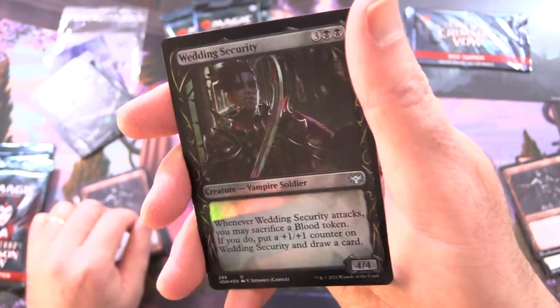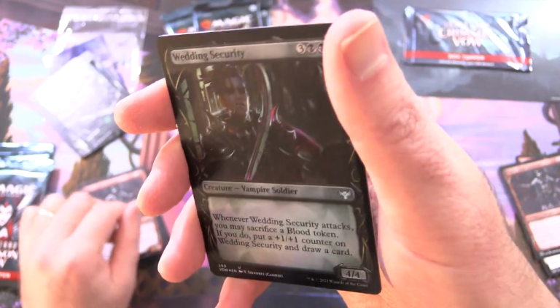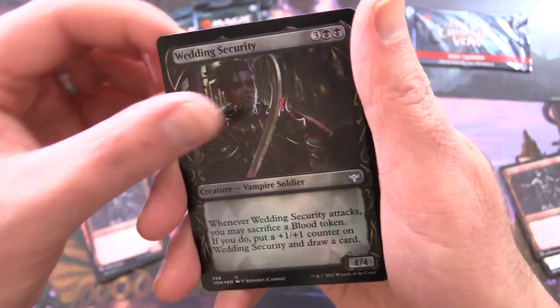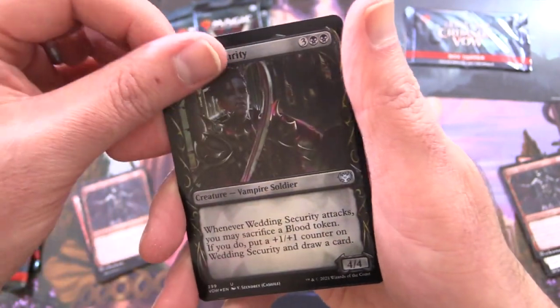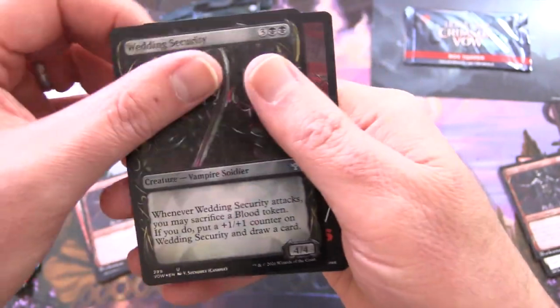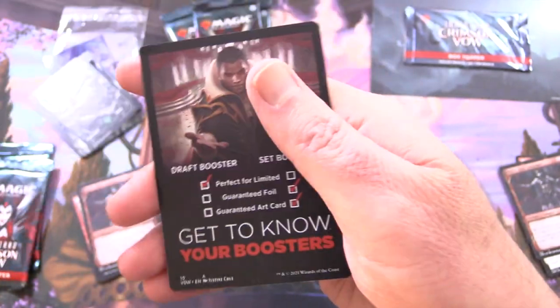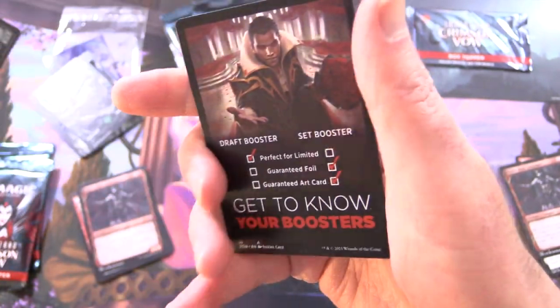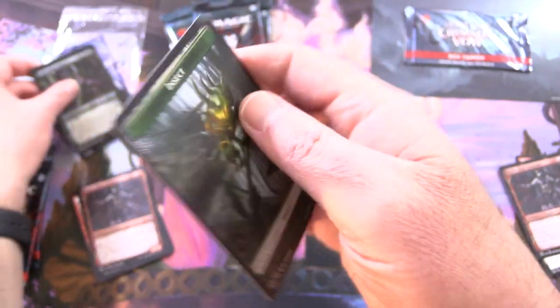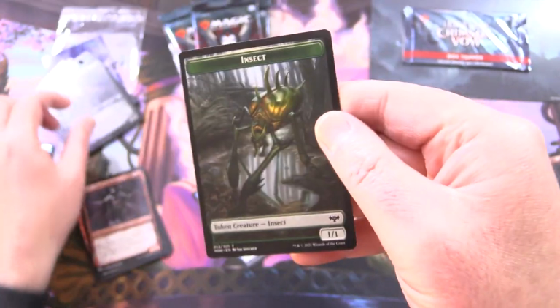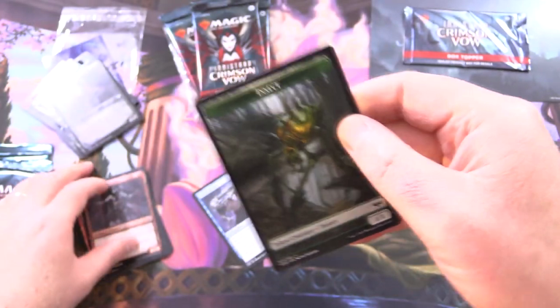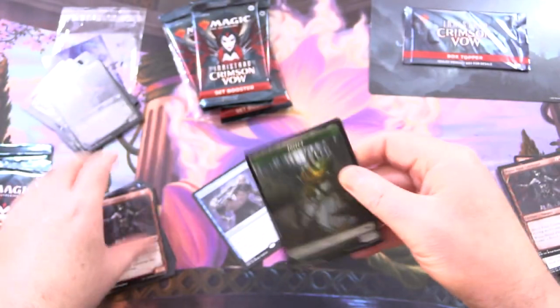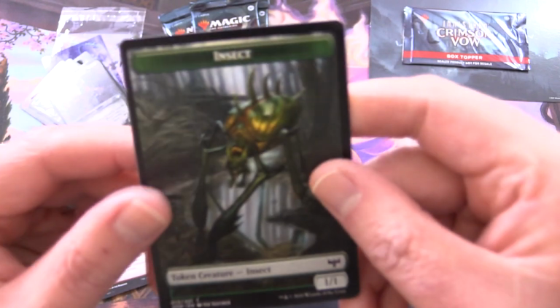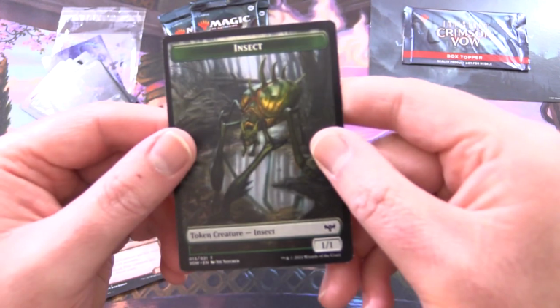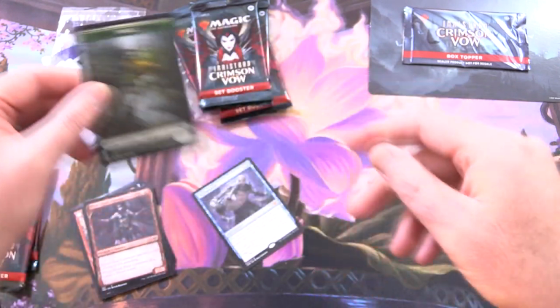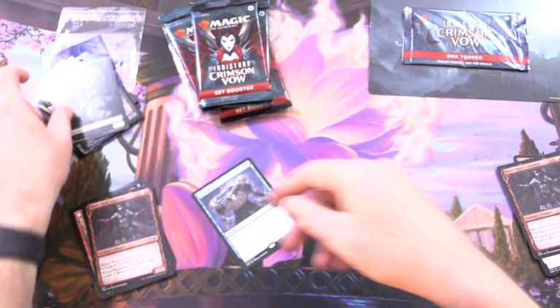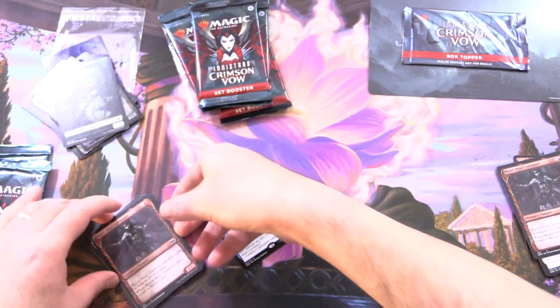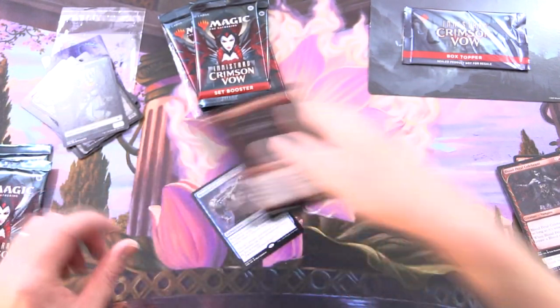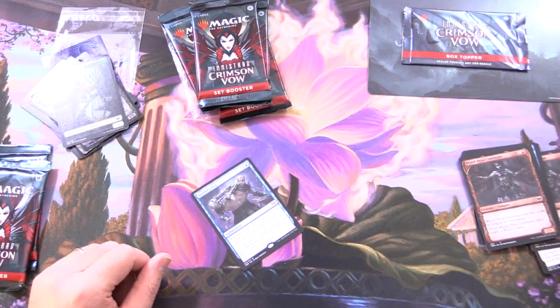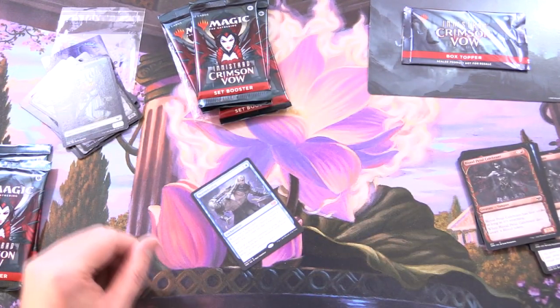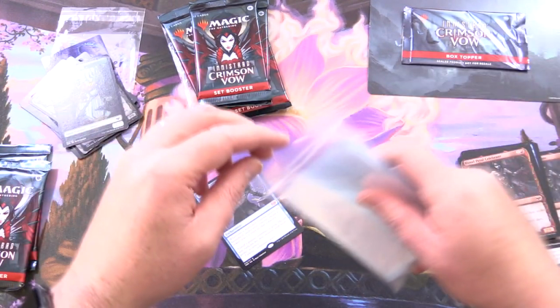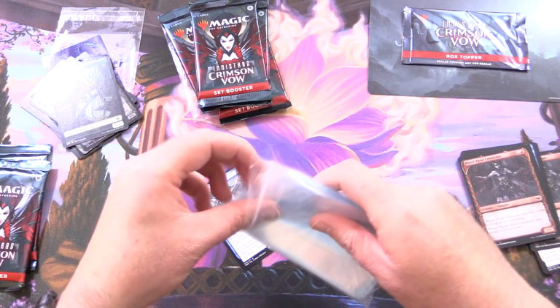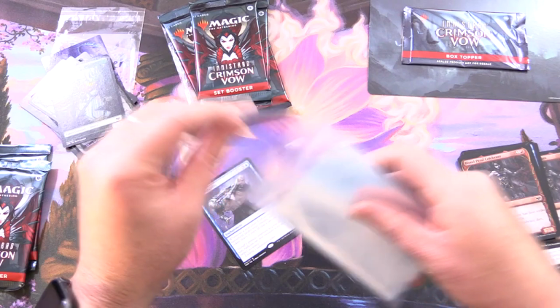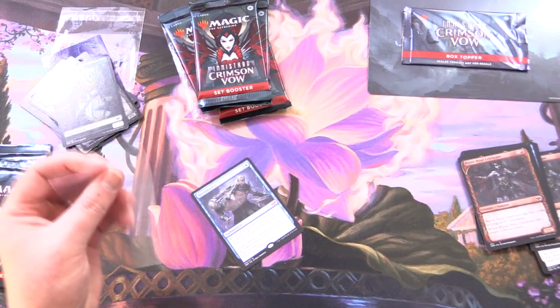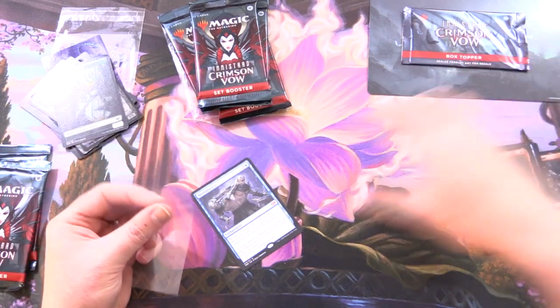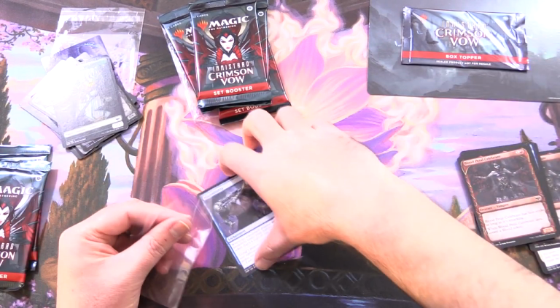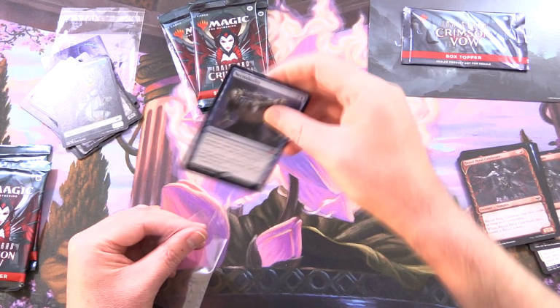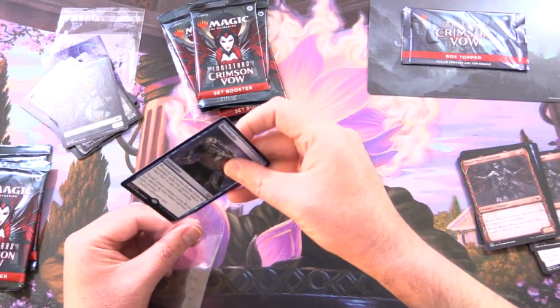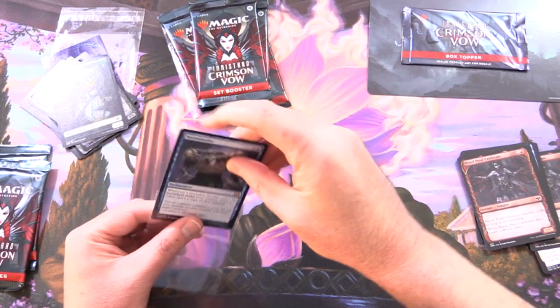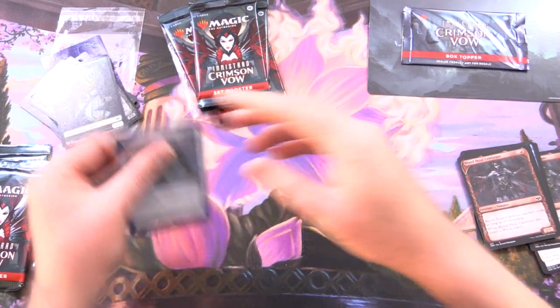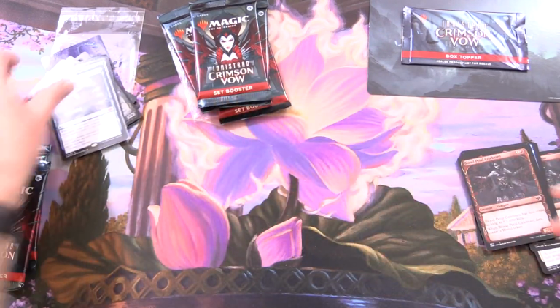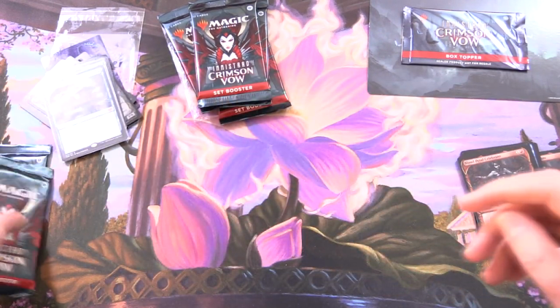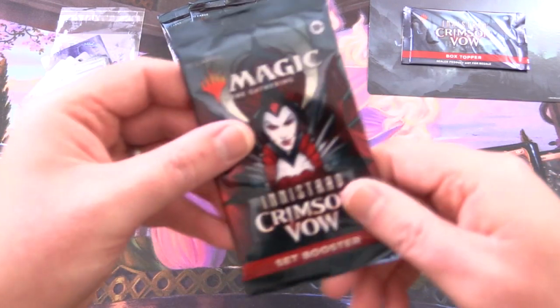Foil Wedding Security Showcase. And nothing — oh, we get an Insect Token, let's throw that in. Nothing from the list. But we did get this Mythic, so that is awesome. Pop it in a sleeve.